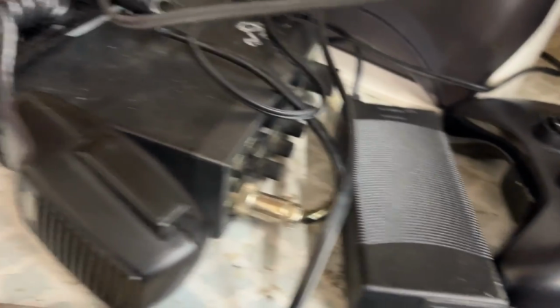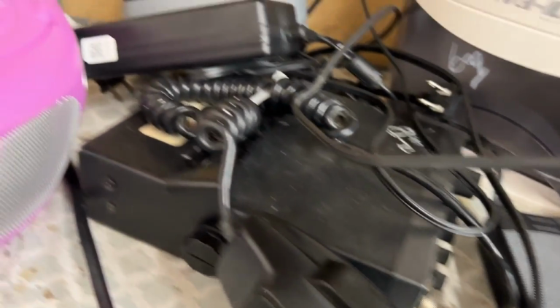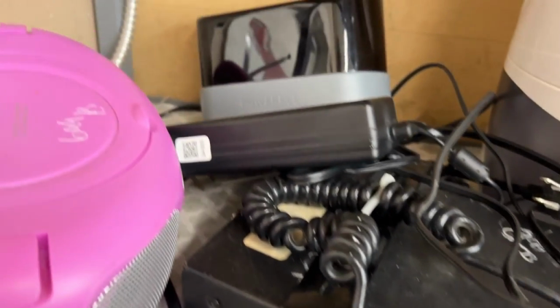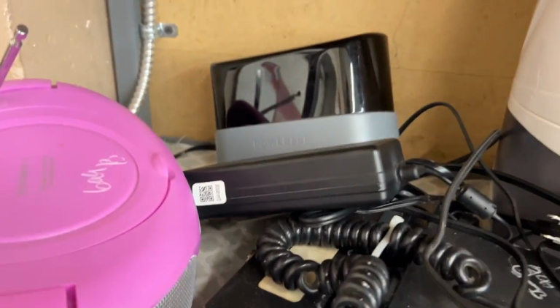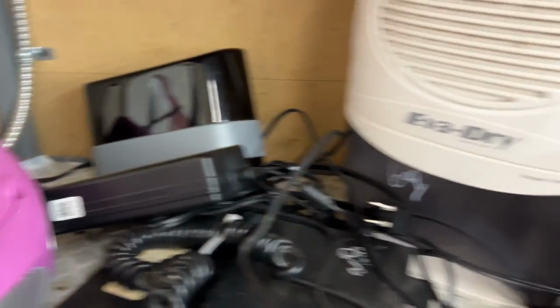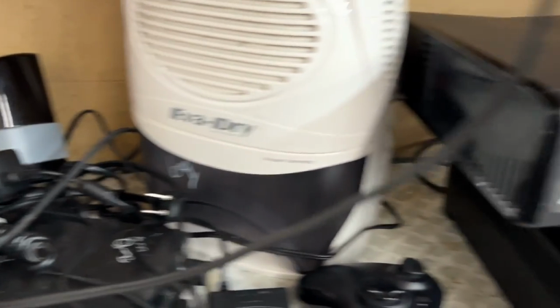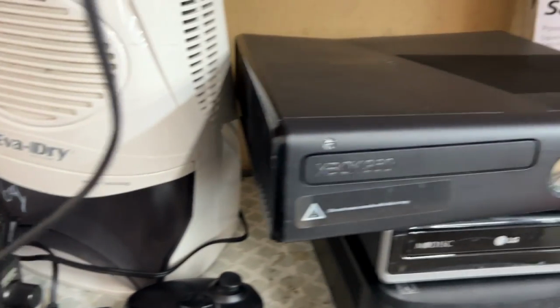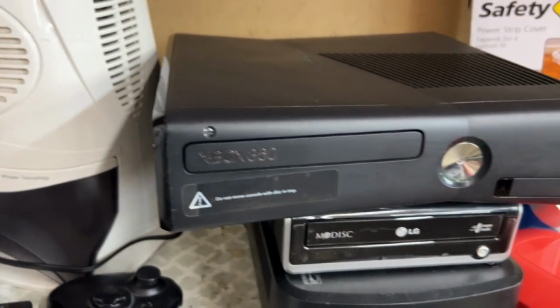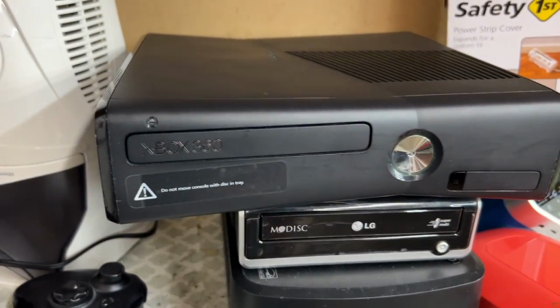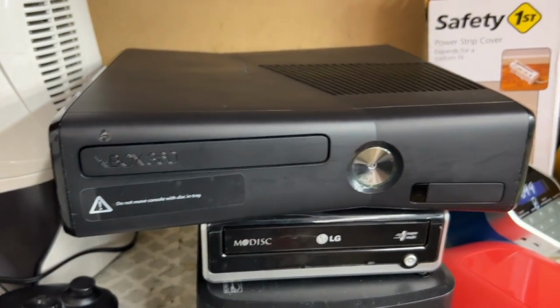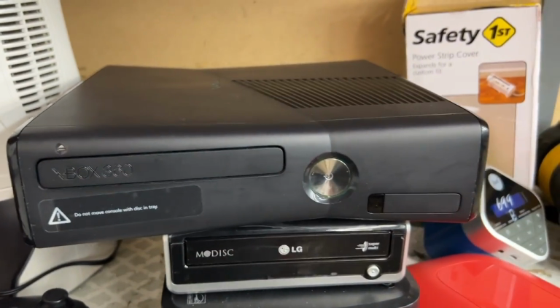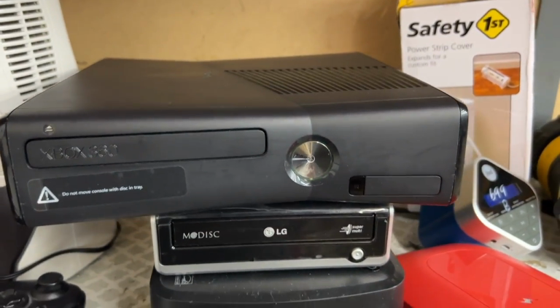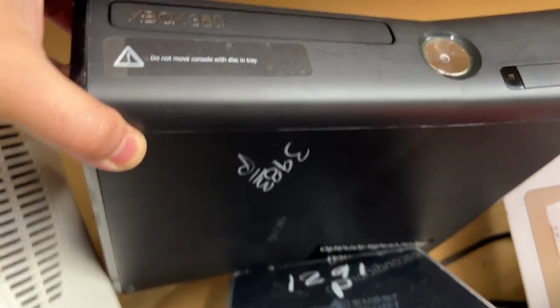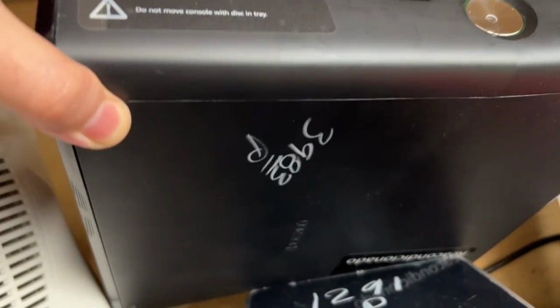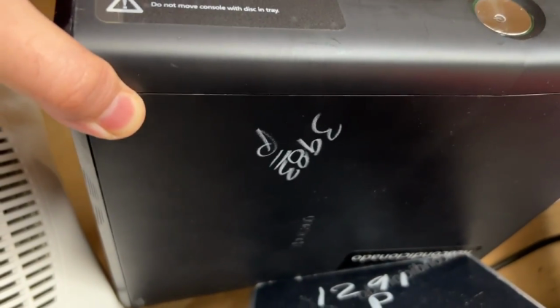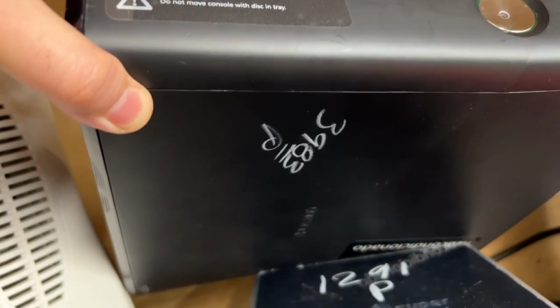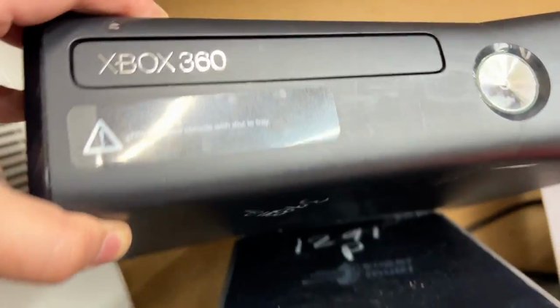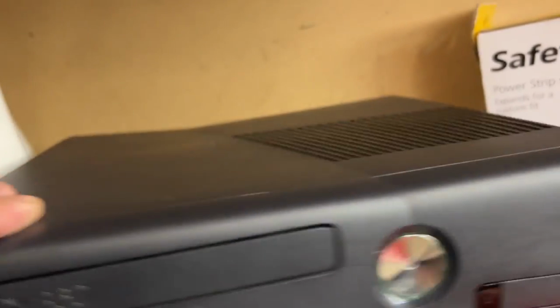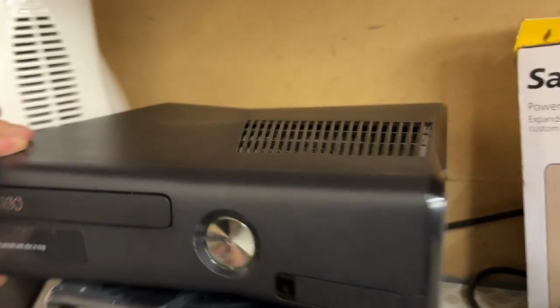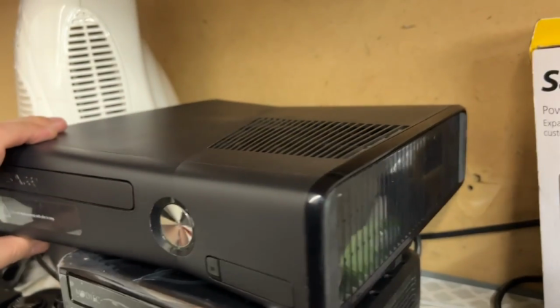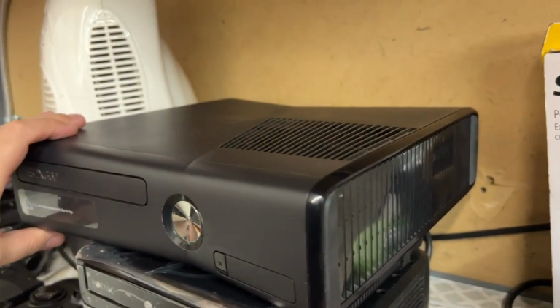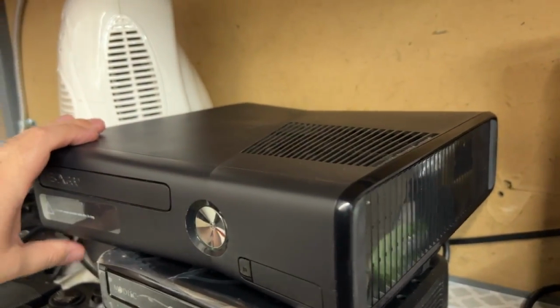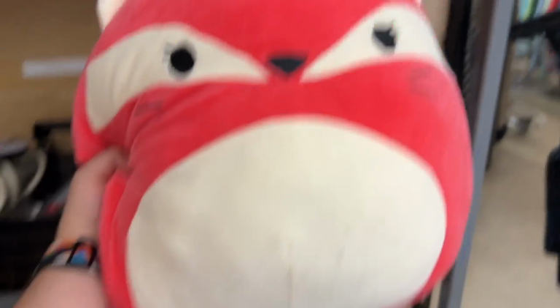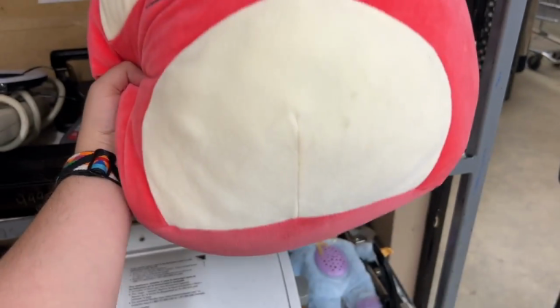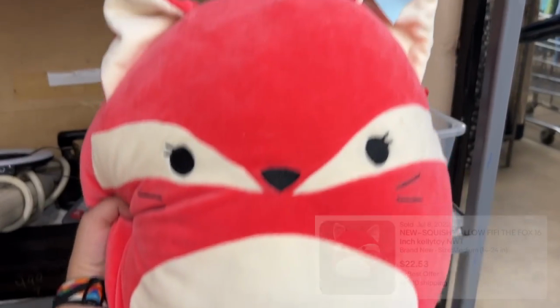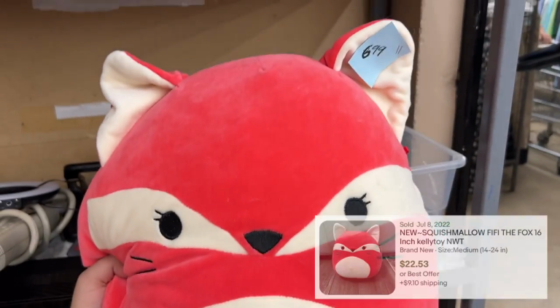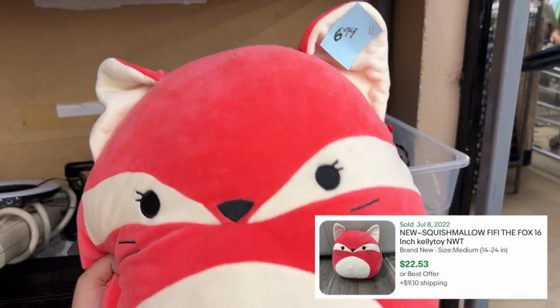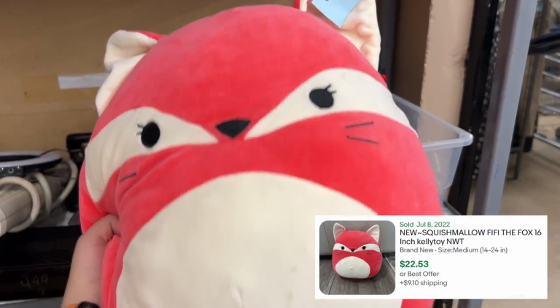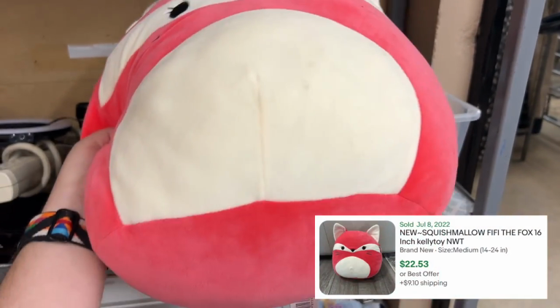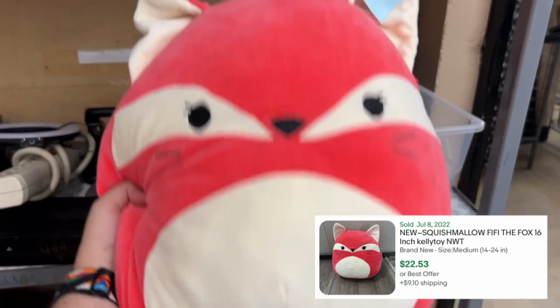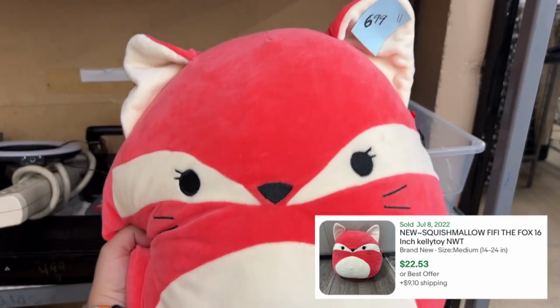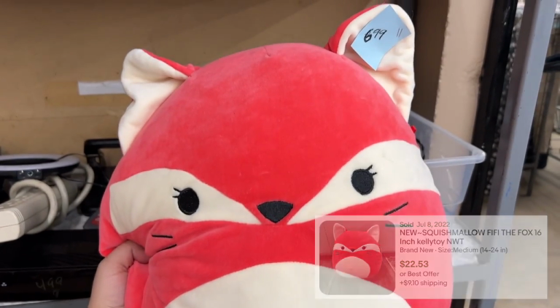This is a vintage Walkman or Discman from Audio Box — not worth it. And this Xbox — of course, without testing it there's no way to know if it actually works, and it's several models behind, especially for 40 bucks. I did not want to get it.